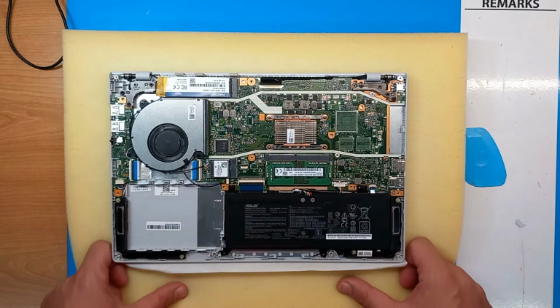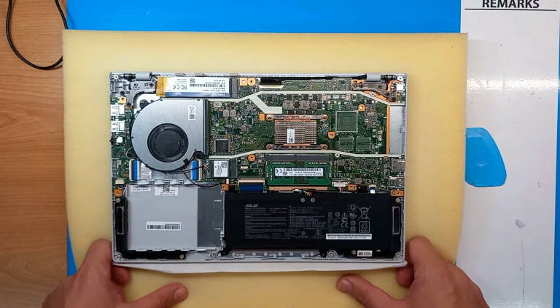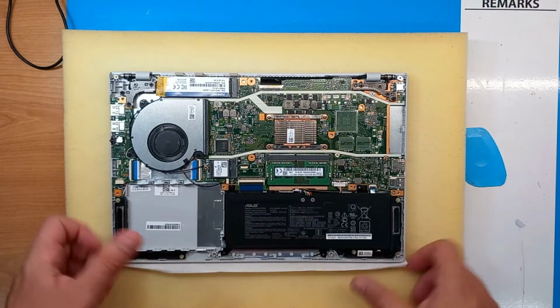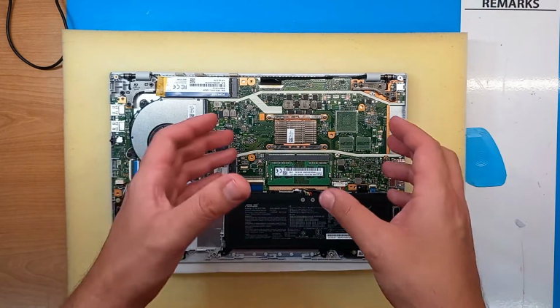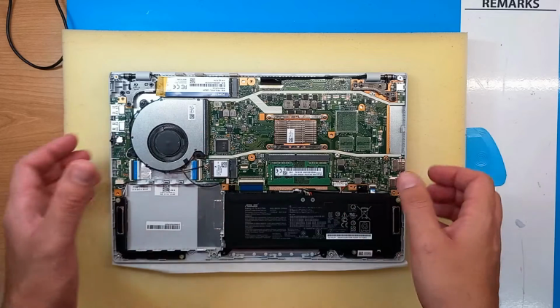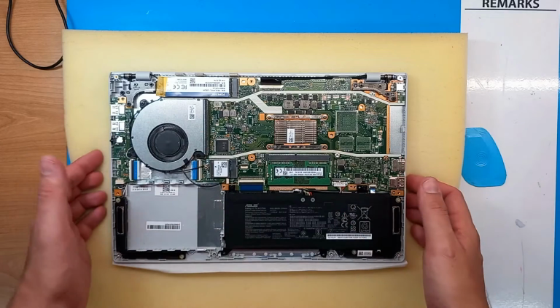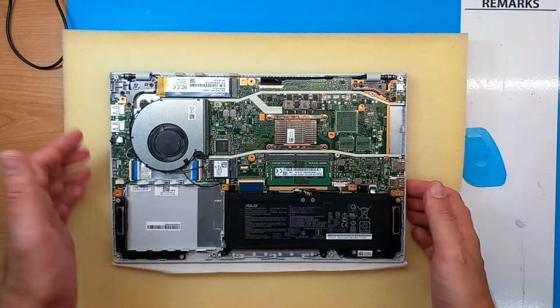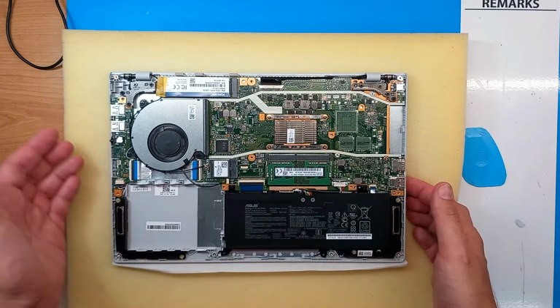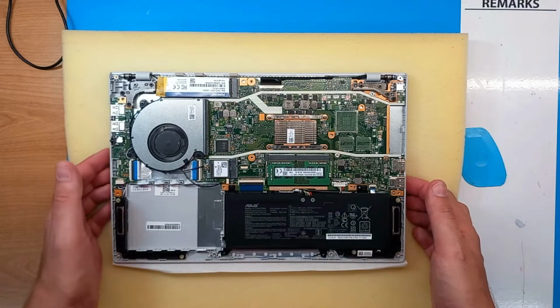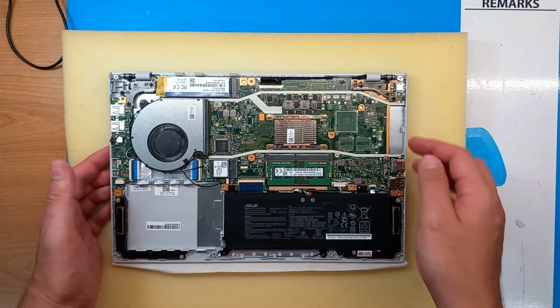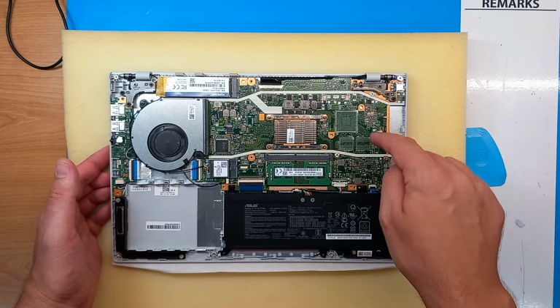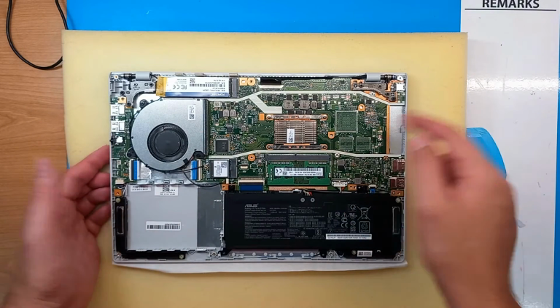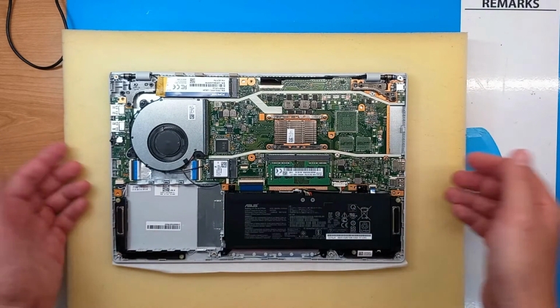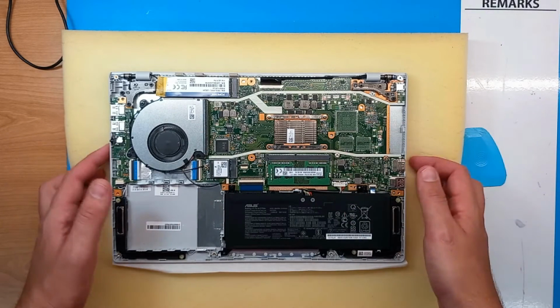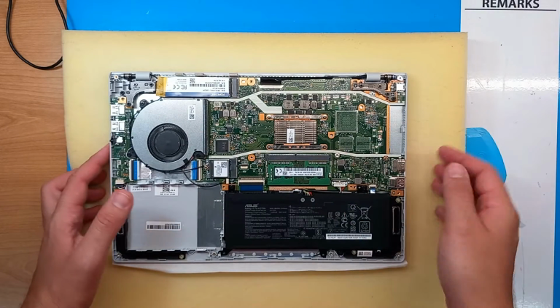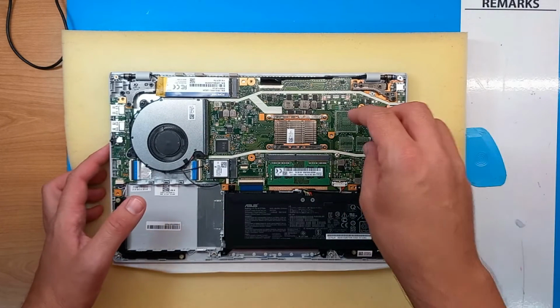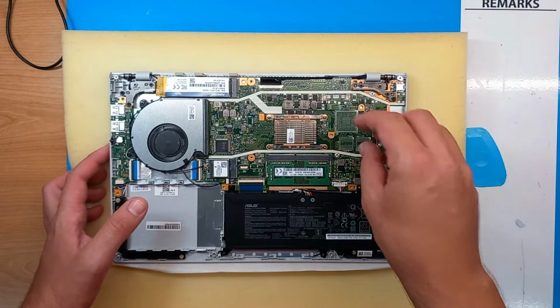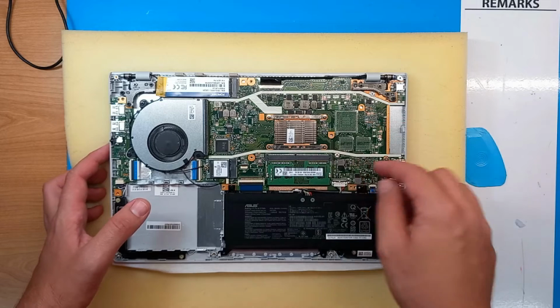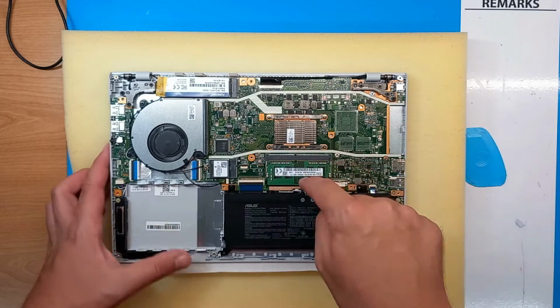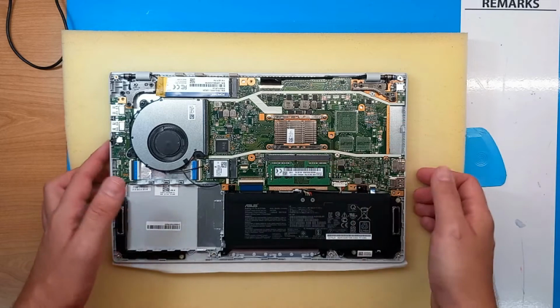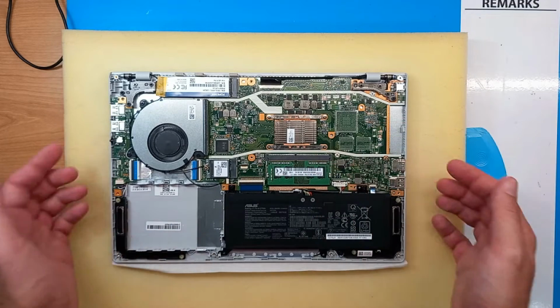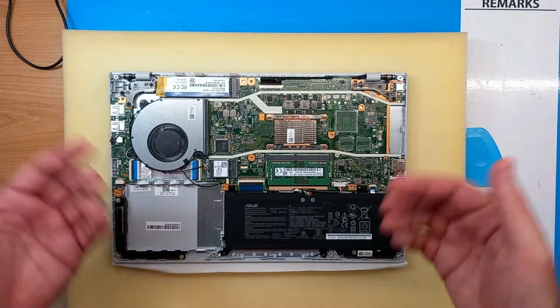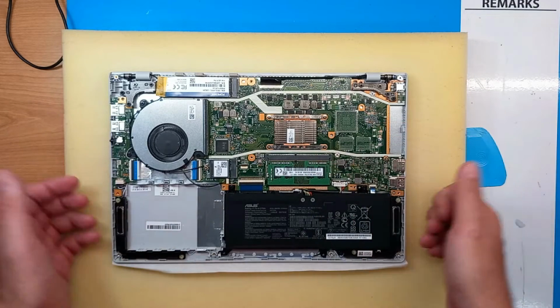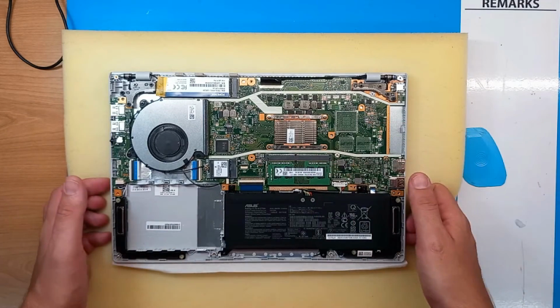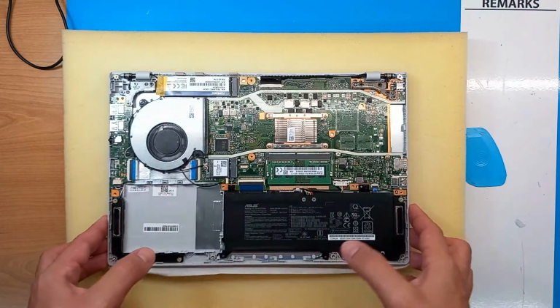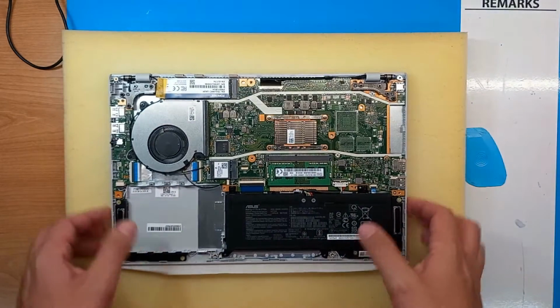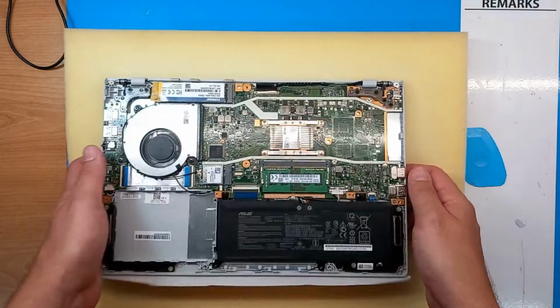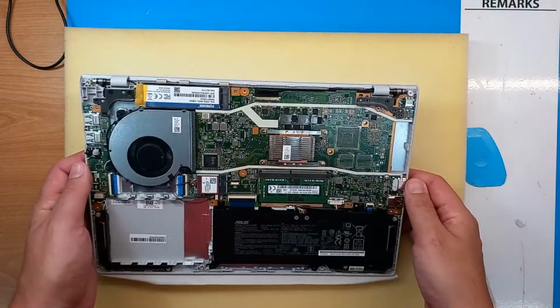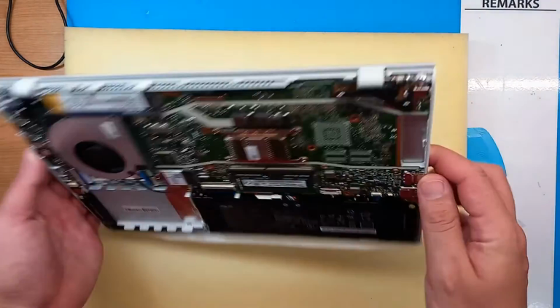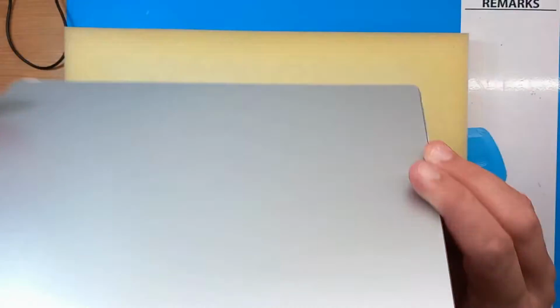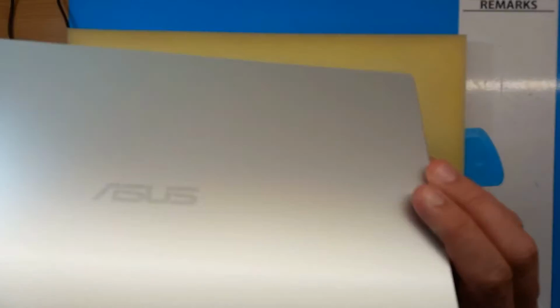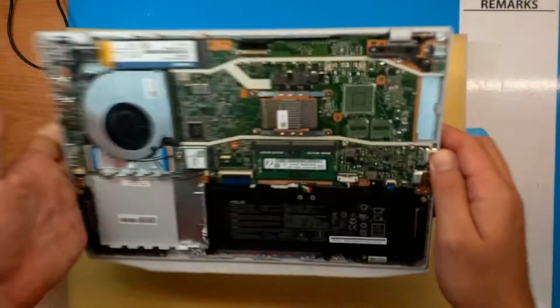We cannot change the basic amount of memory because it's part of the main board, but by just inserting the RAM module into the empty slot we will upgrade the RAM. If we had four gigabytes and now I added four, we will have eight gigs. Let's close it up.